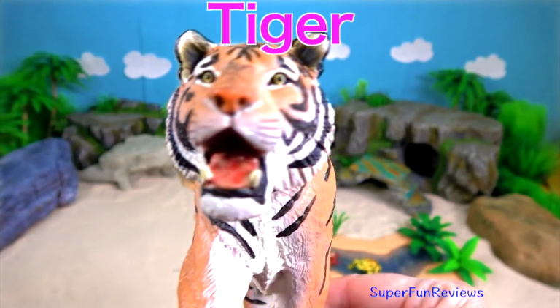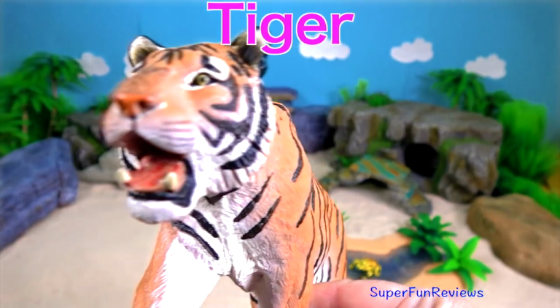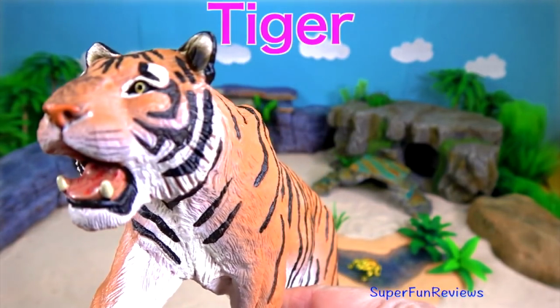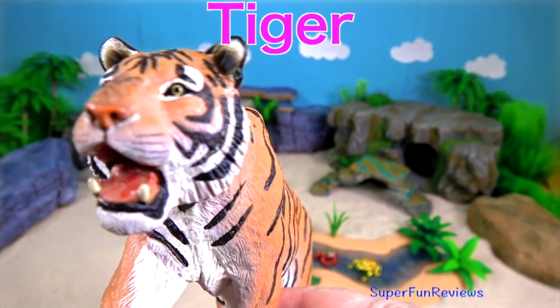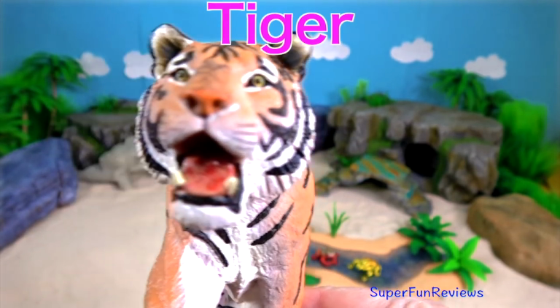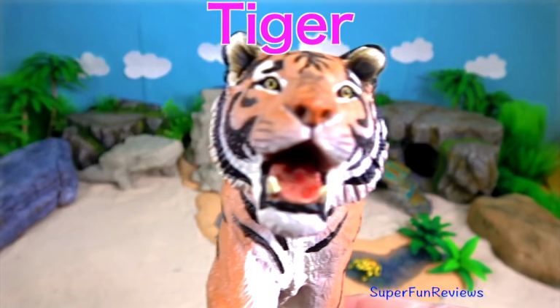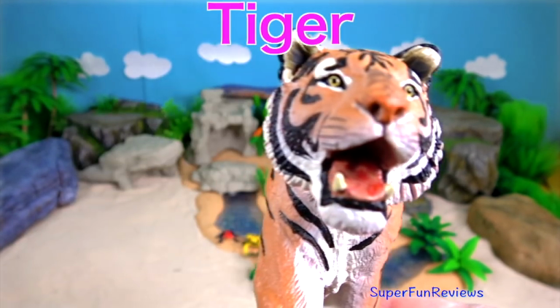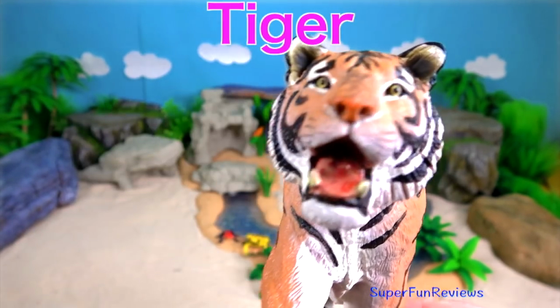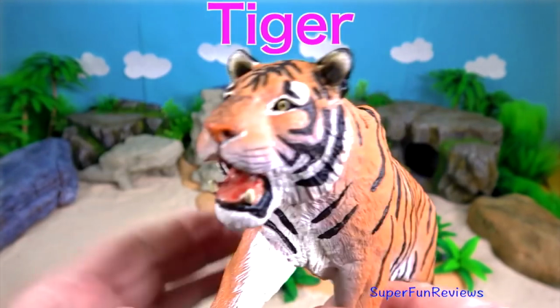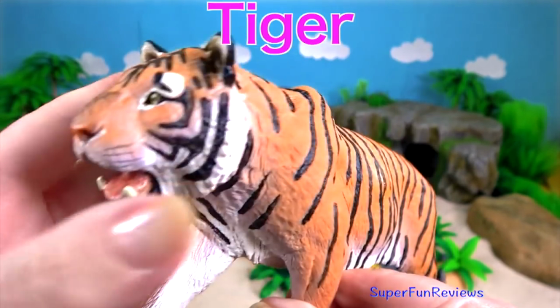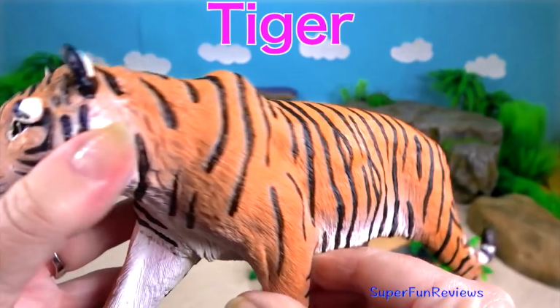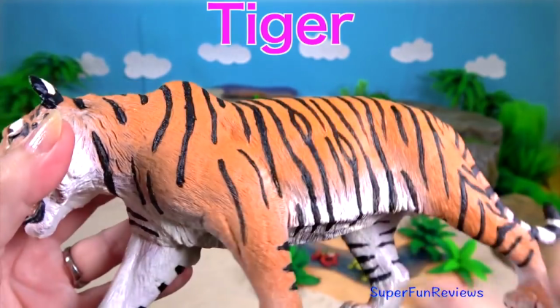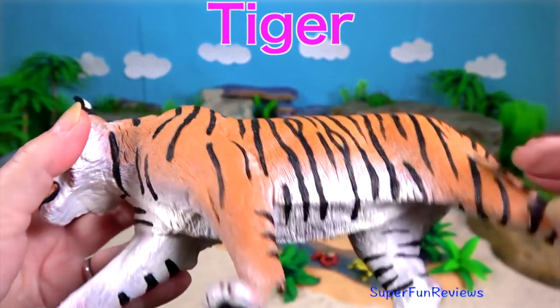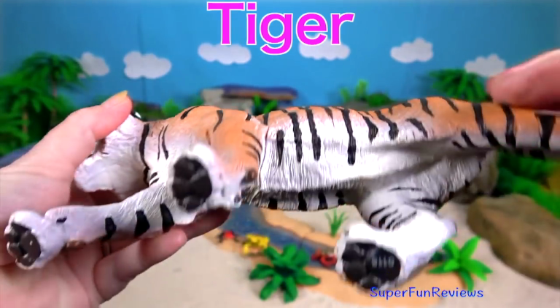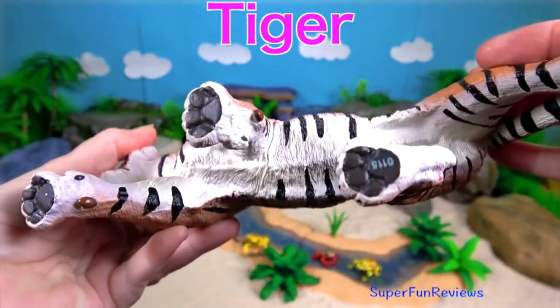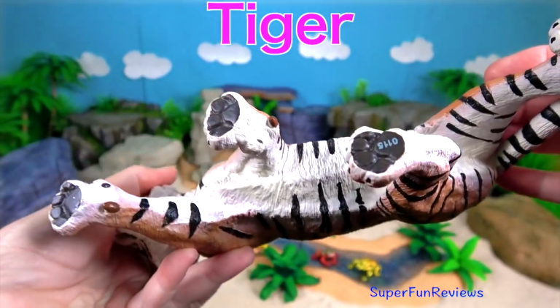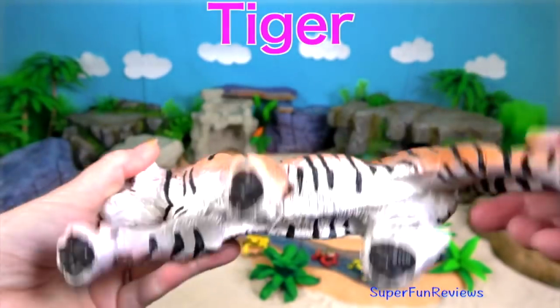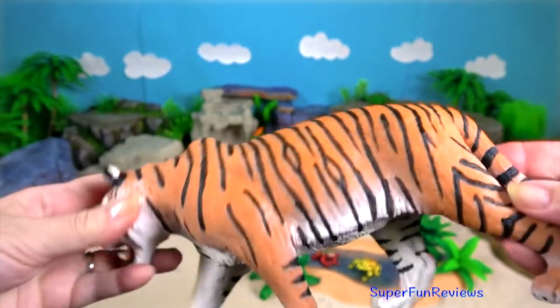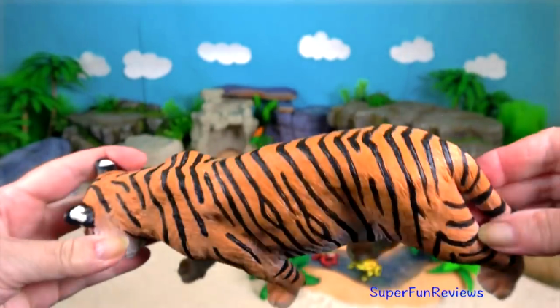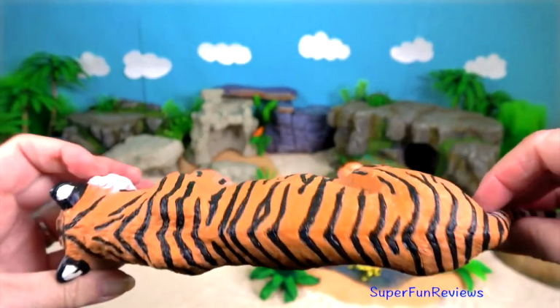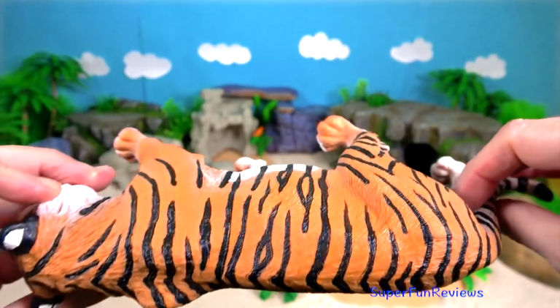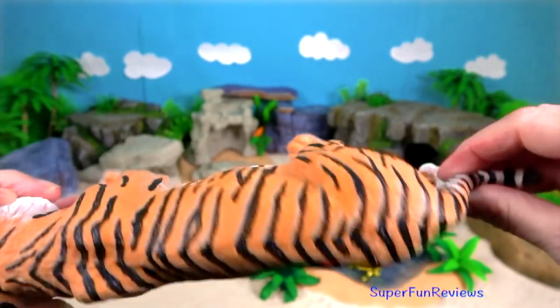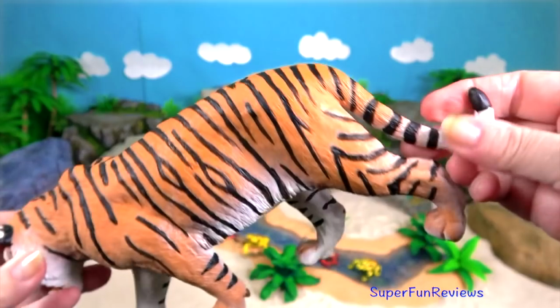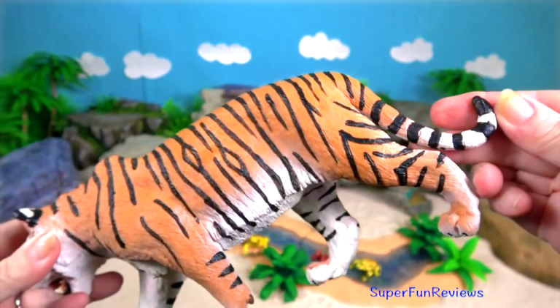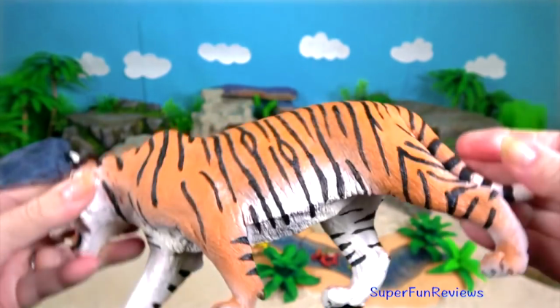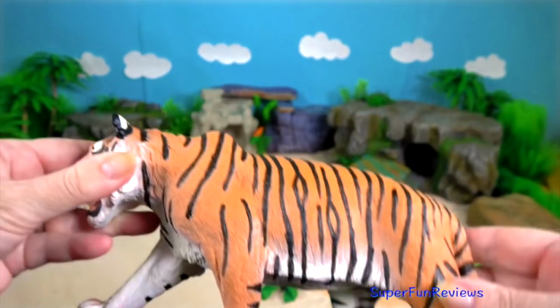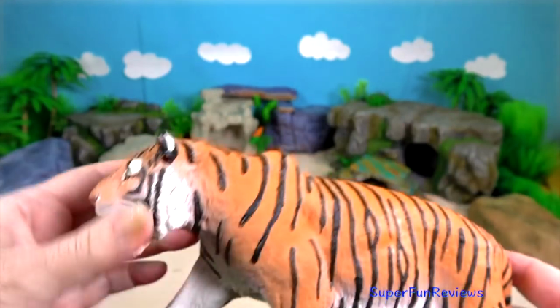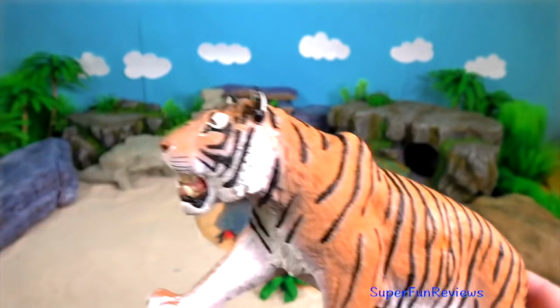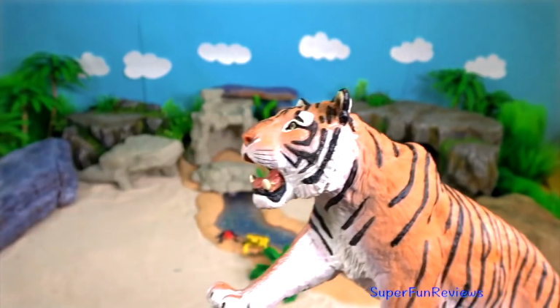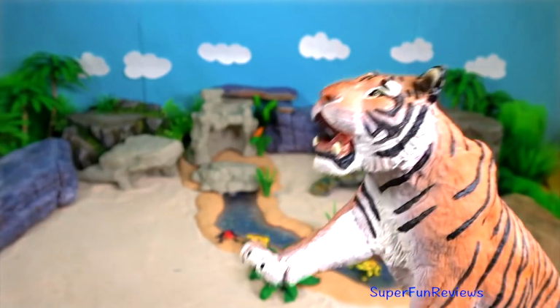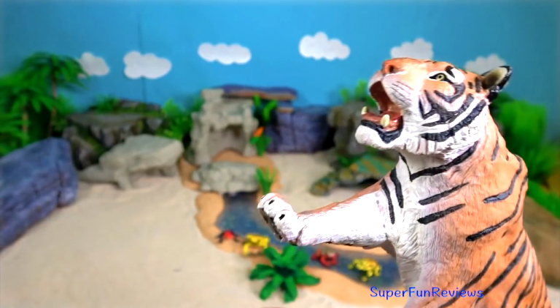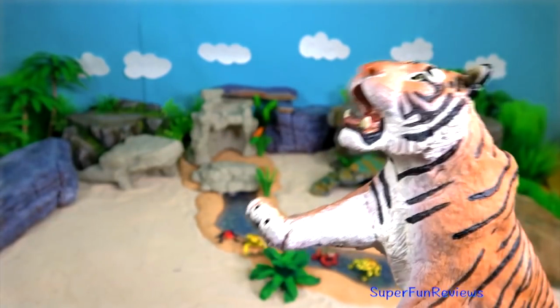The tiger. They are apex predators, primarily preying on ungulates such as deer and bovets. Their unique fur helps them blend in with the forest and grassy areas where they live and hunt.